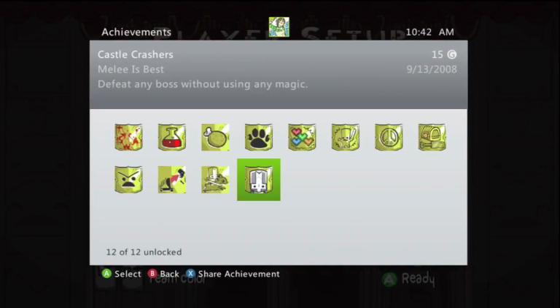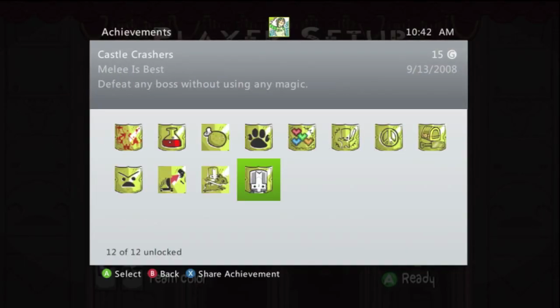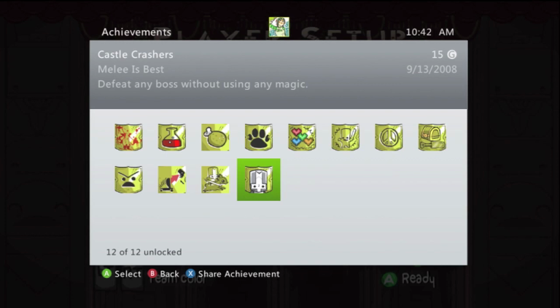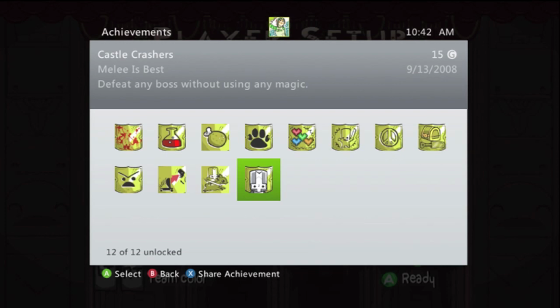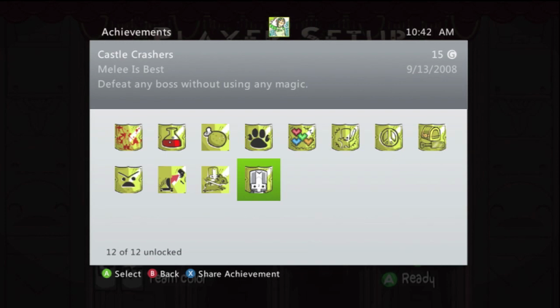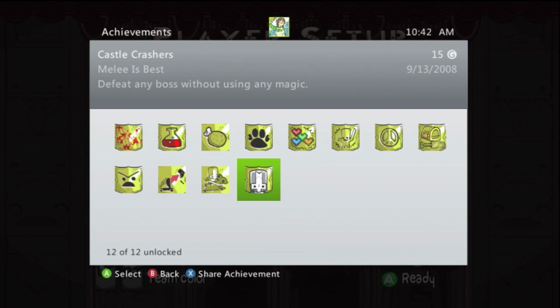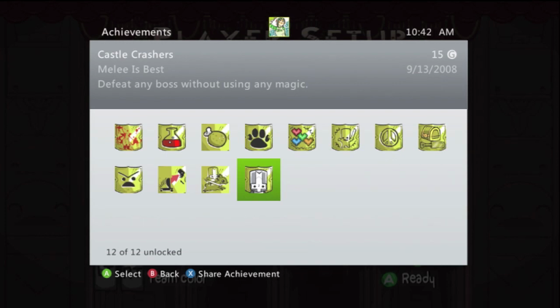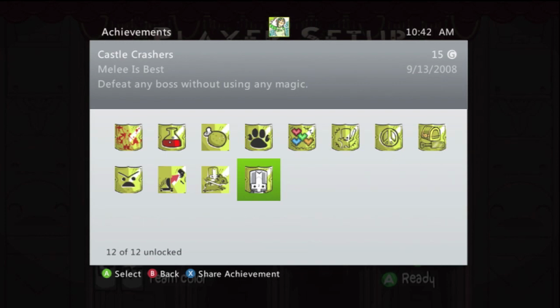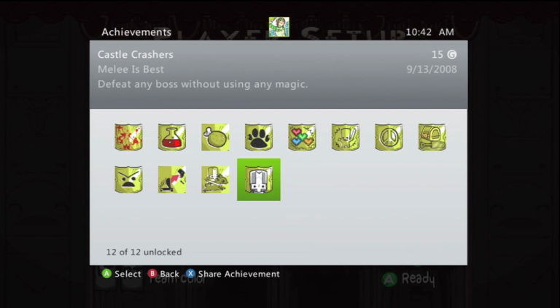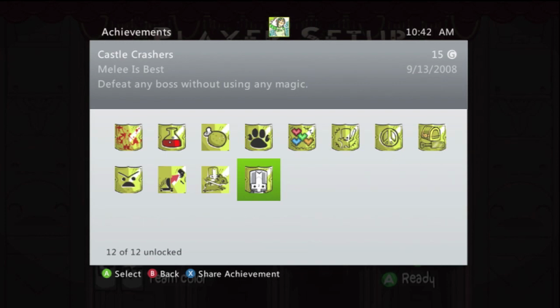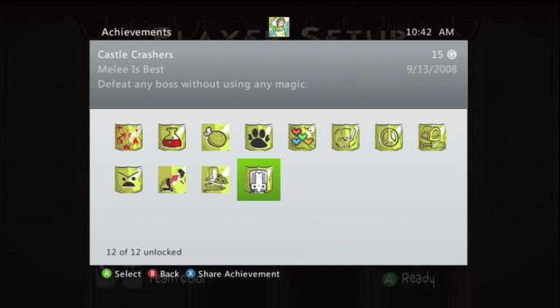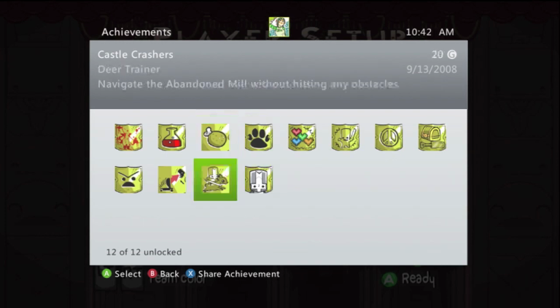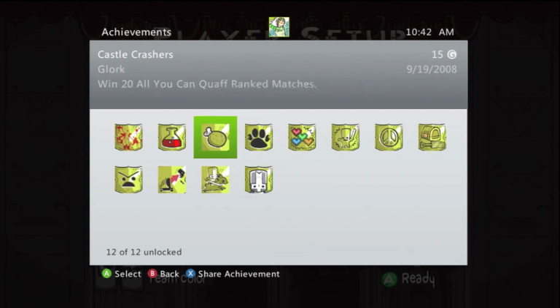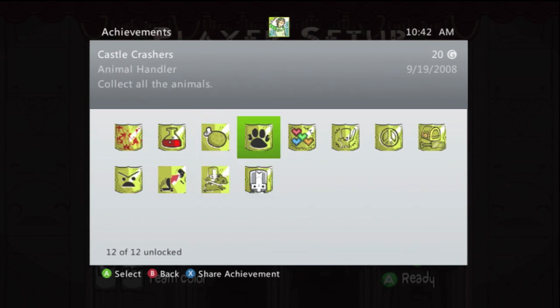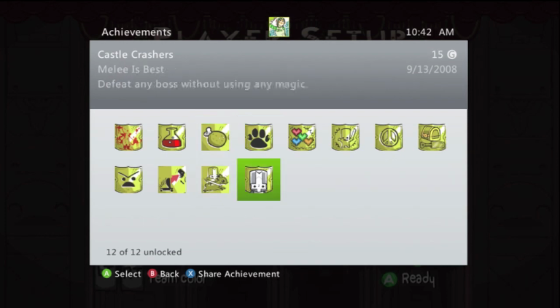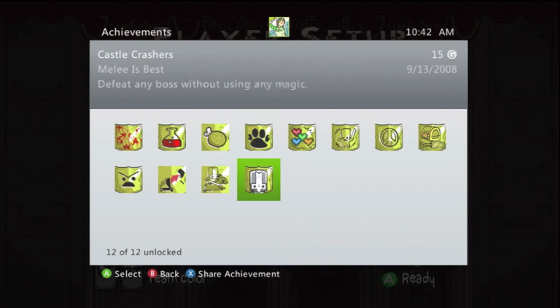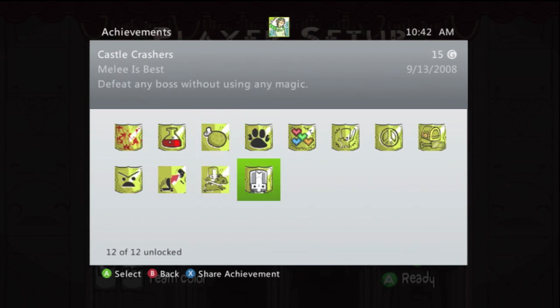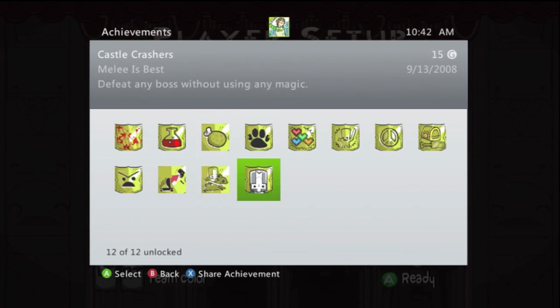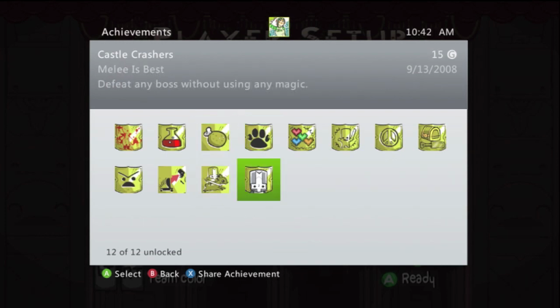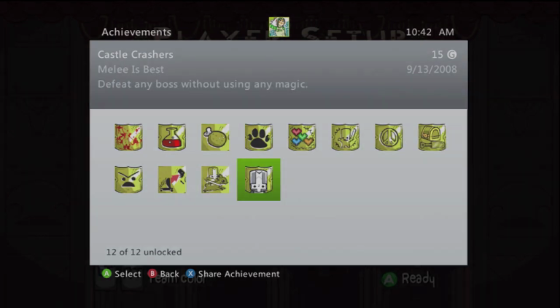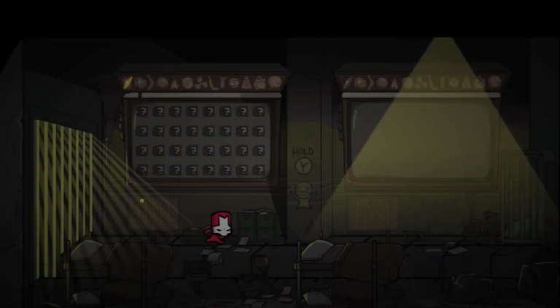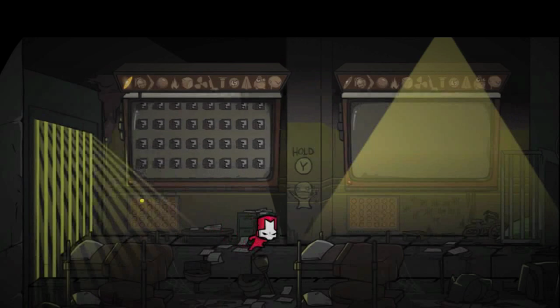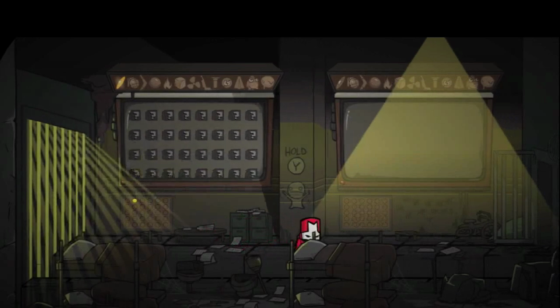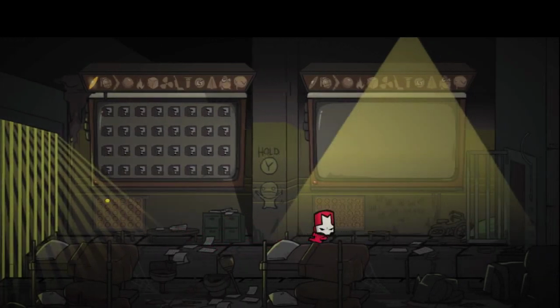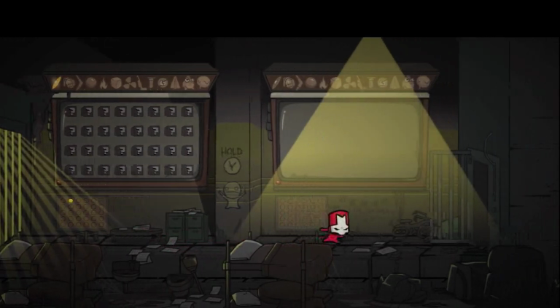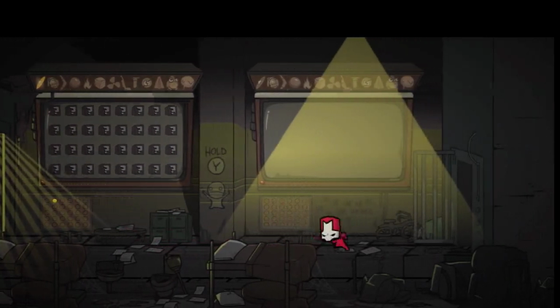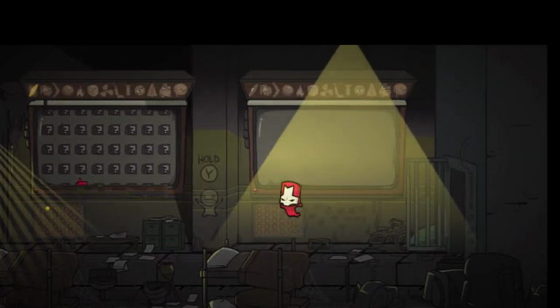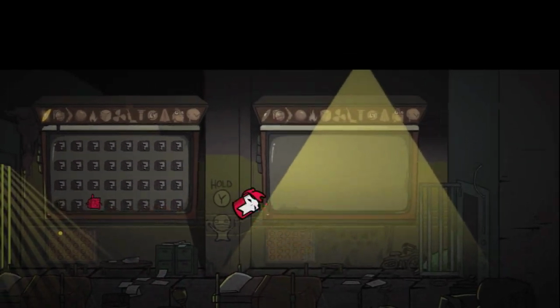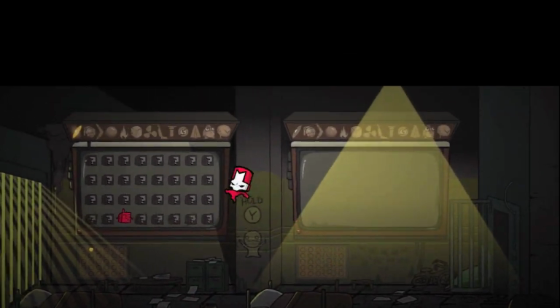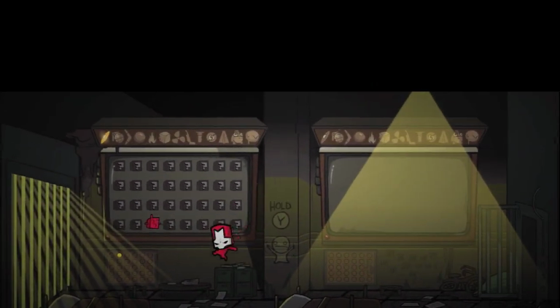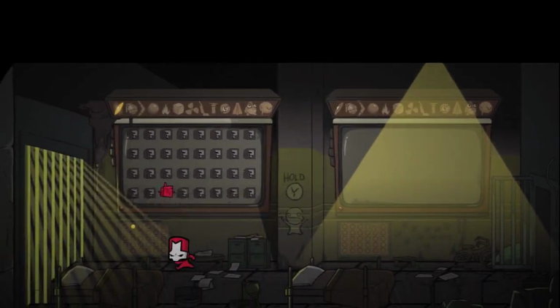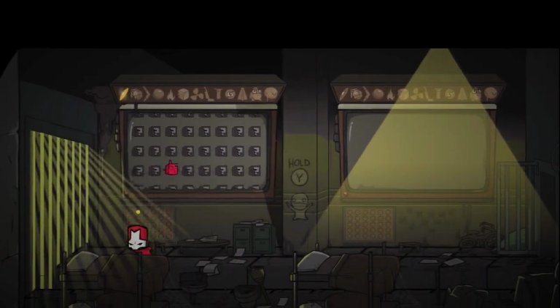As you might have guessed, to get this head you'll also need an achievement in Castle Crashers. The easiest I'd say would be to beat a boss without using any magic, and you can do that one pretty quickly in the game.